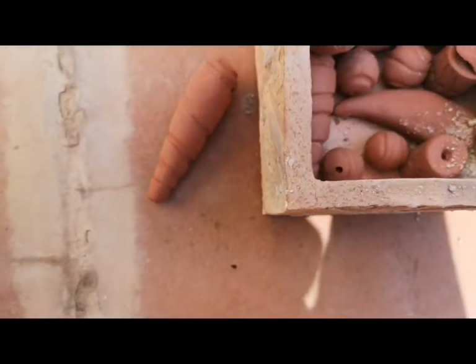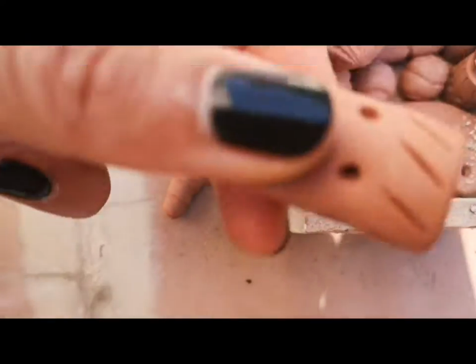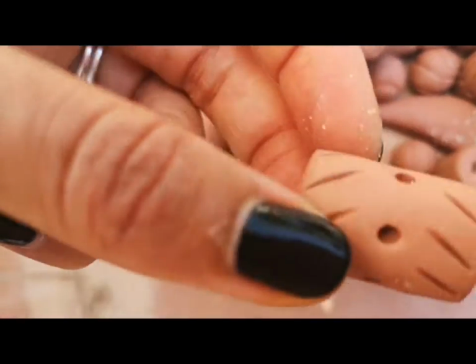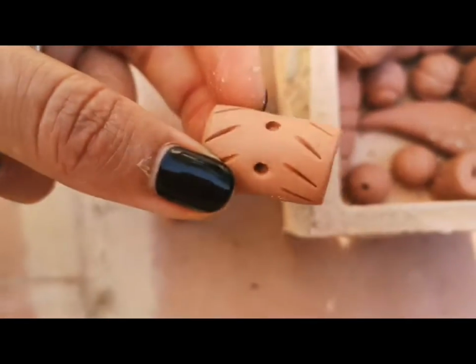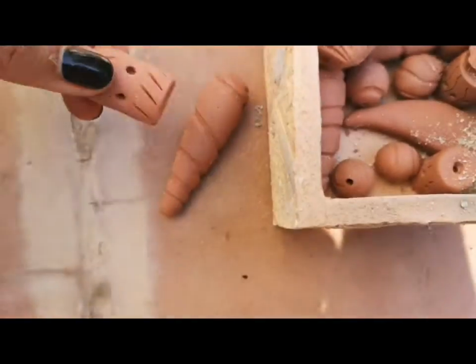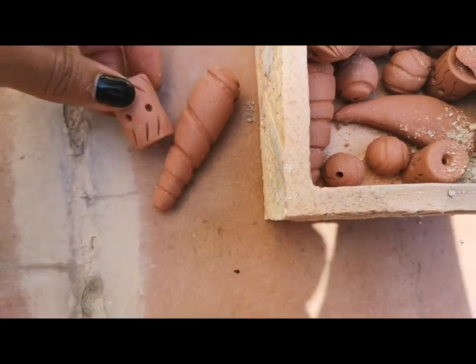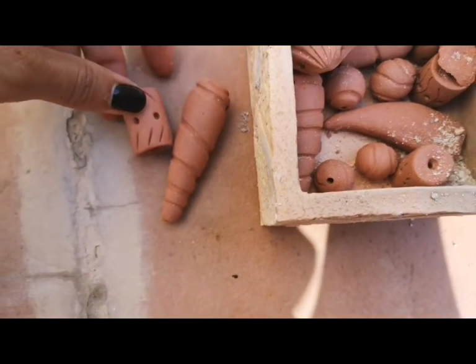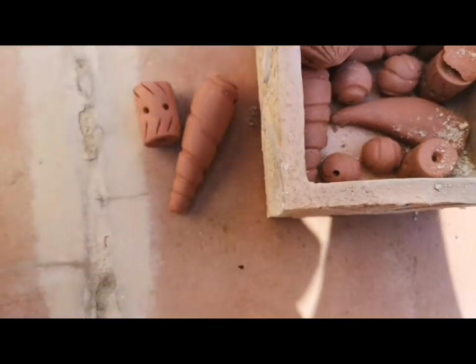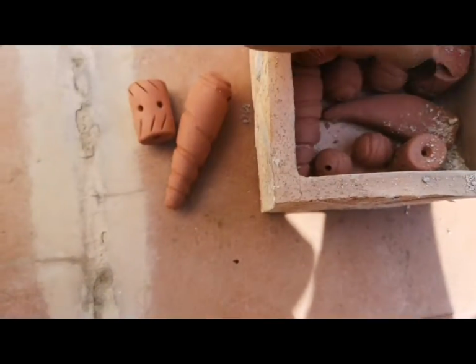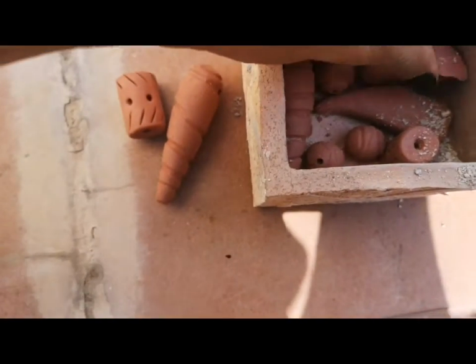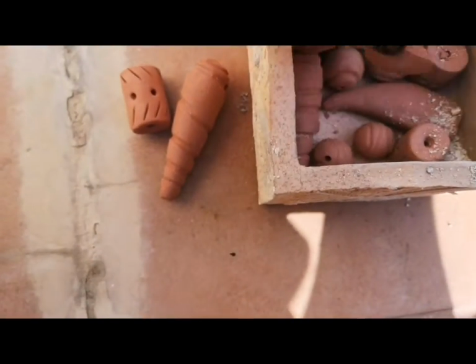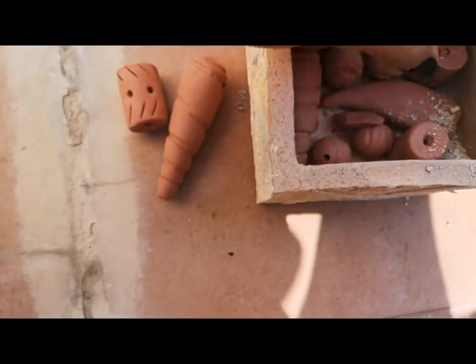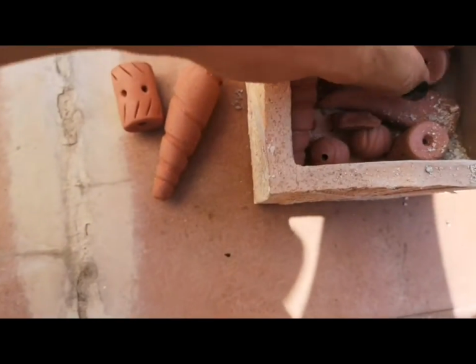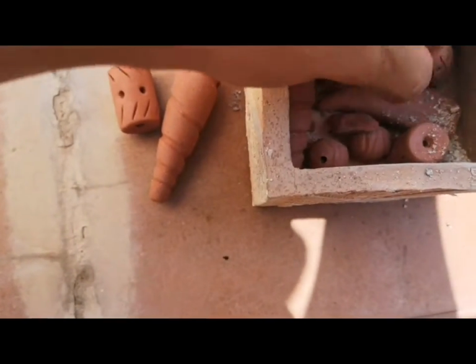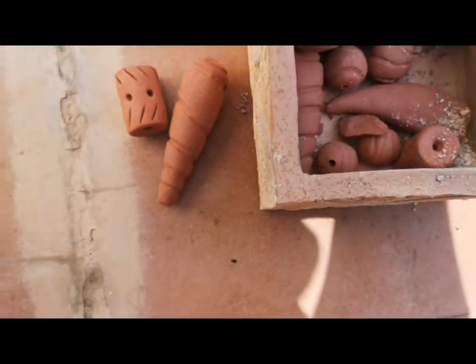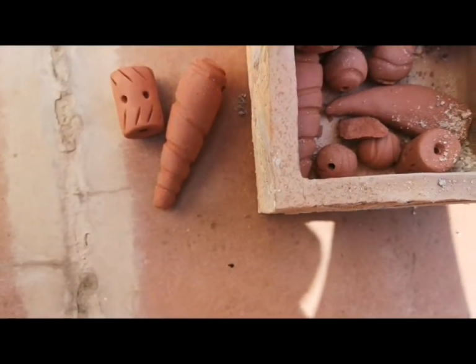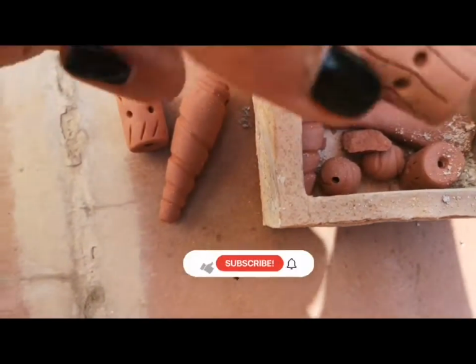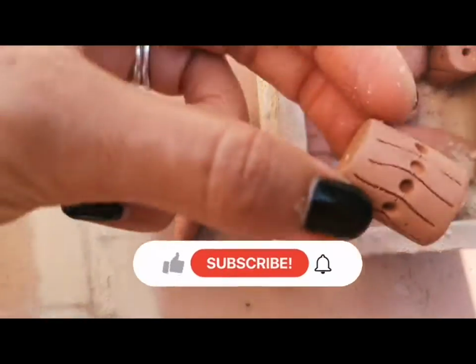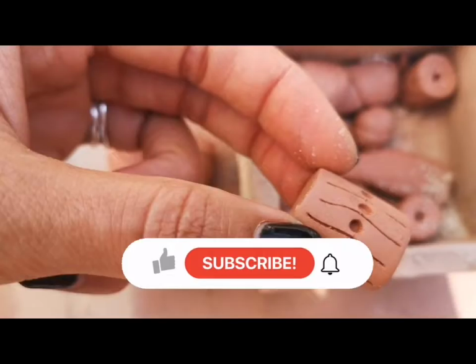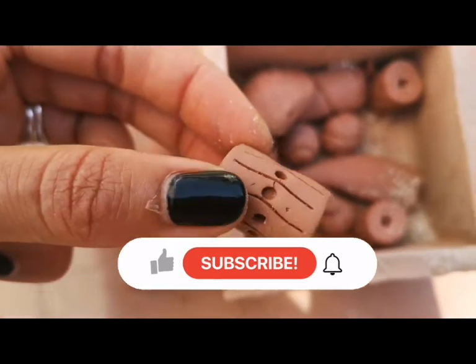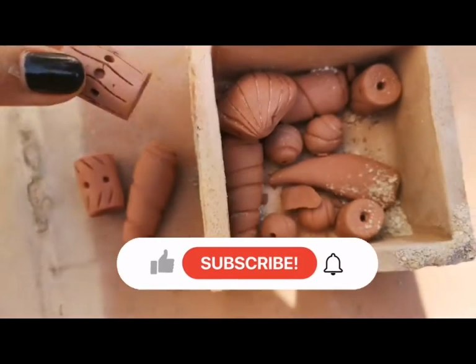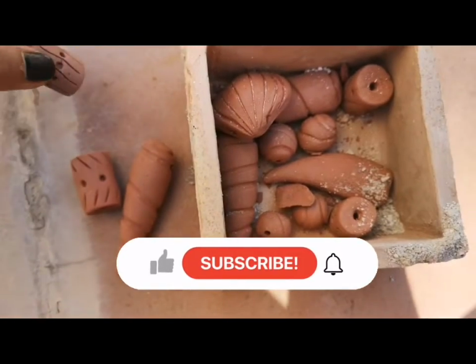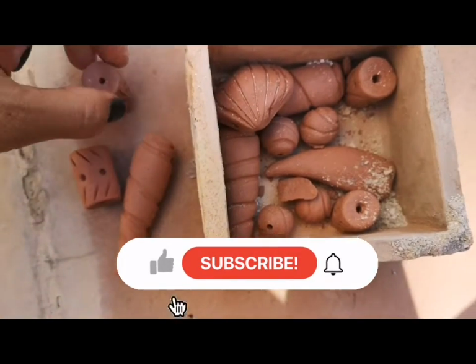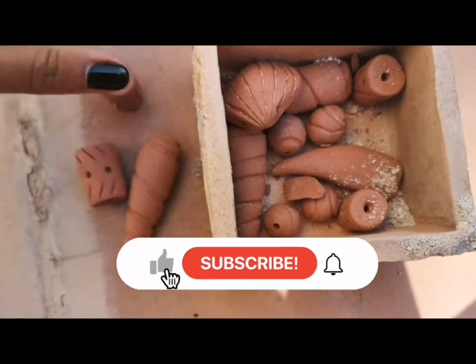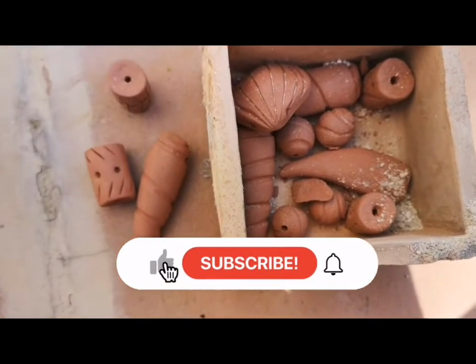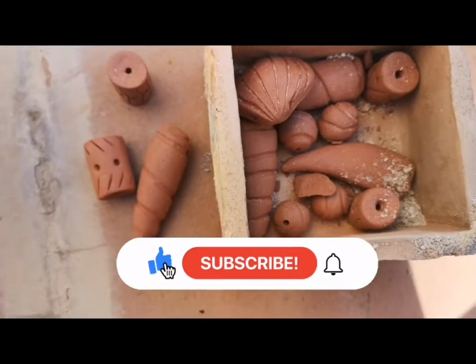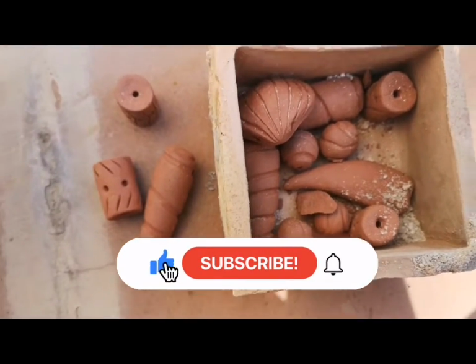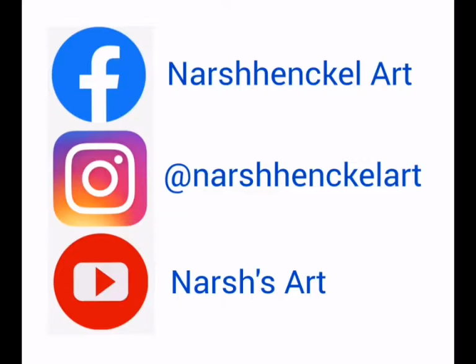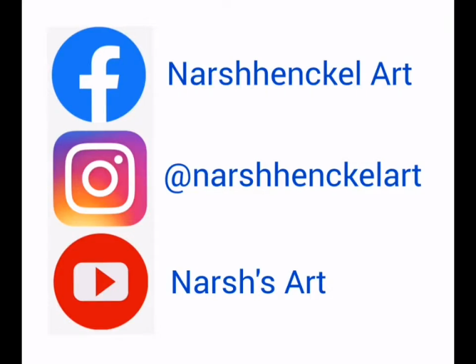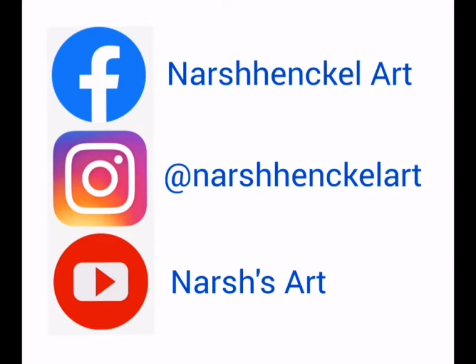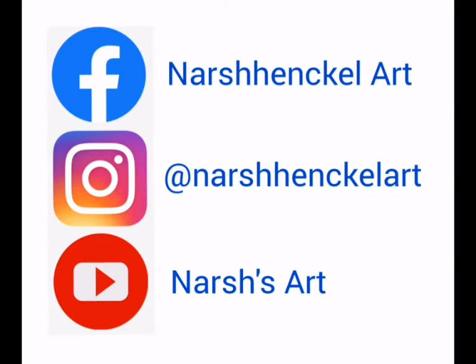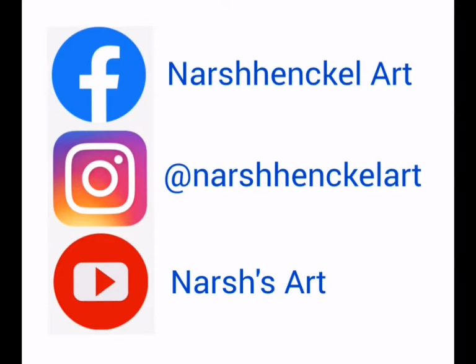I hope you've loved this tutorial and enjoyed watching how Stone Age people created ceramics. Please do like and subscribe, and if you want to check out any of my other artwork have a look at Nash Henkel Art on Instagram and Facebook.